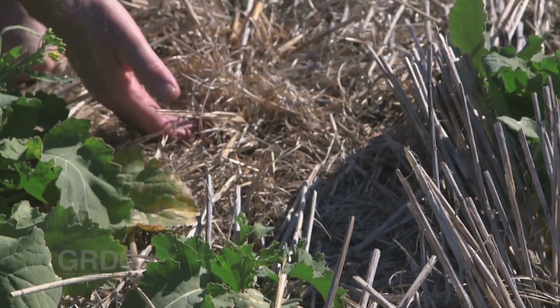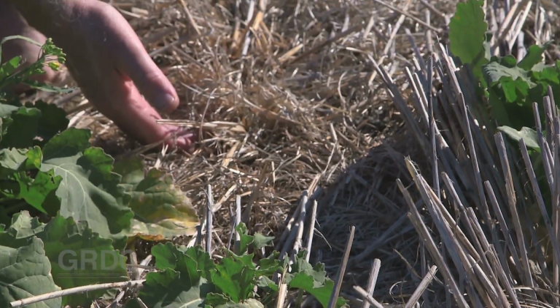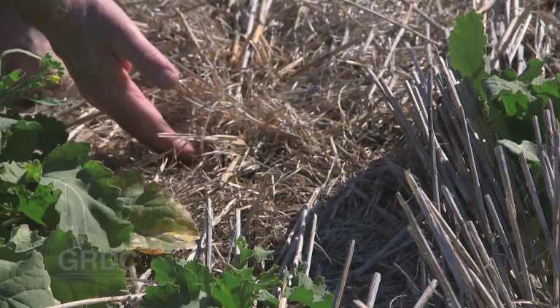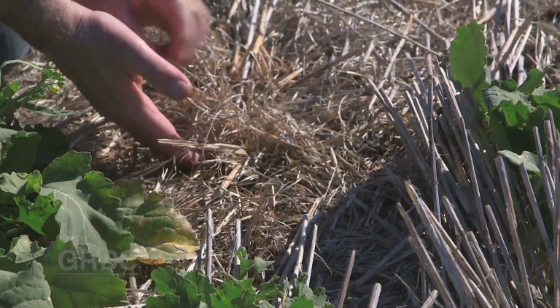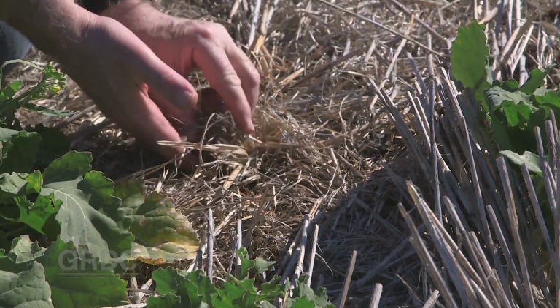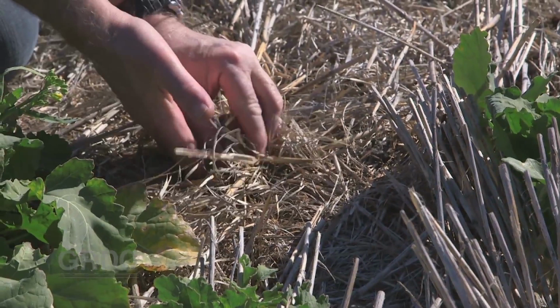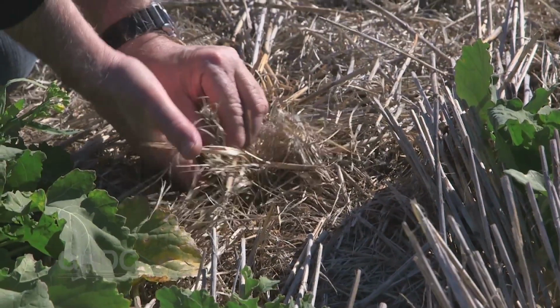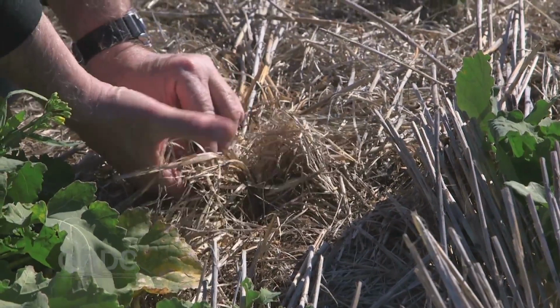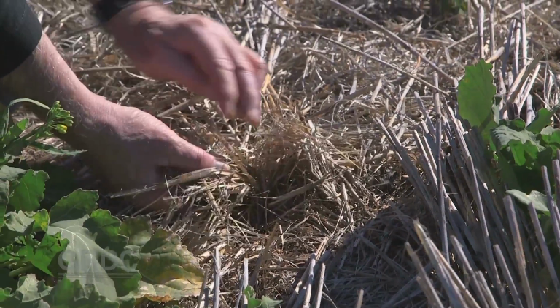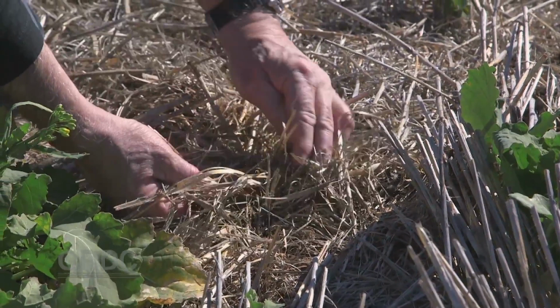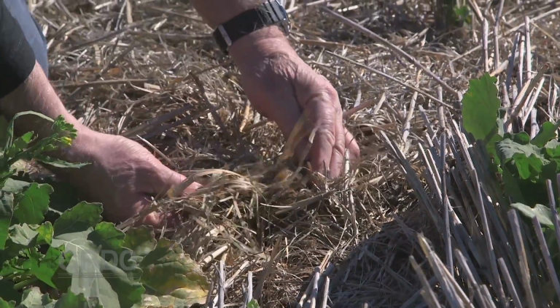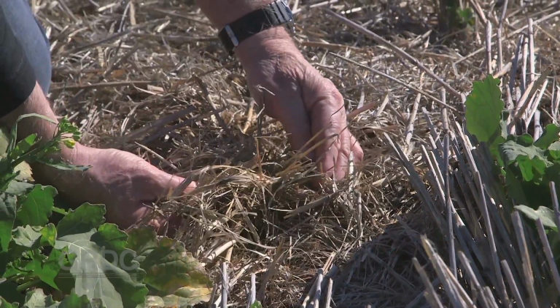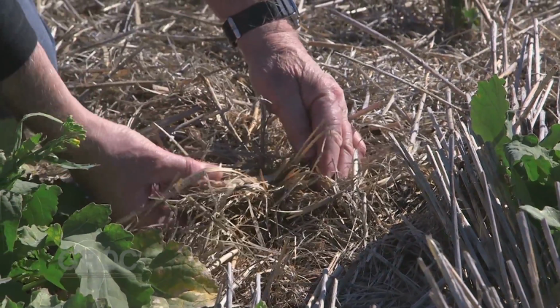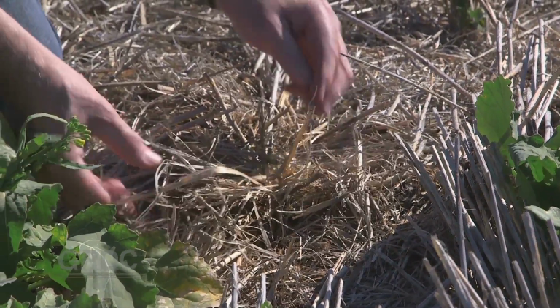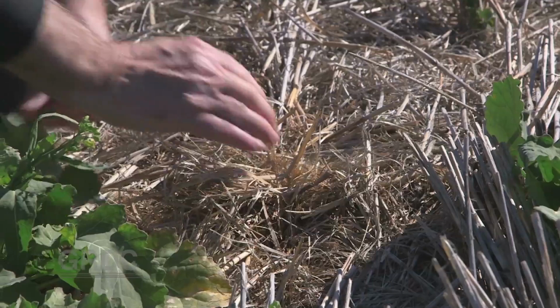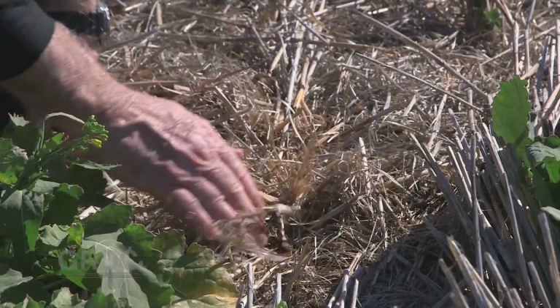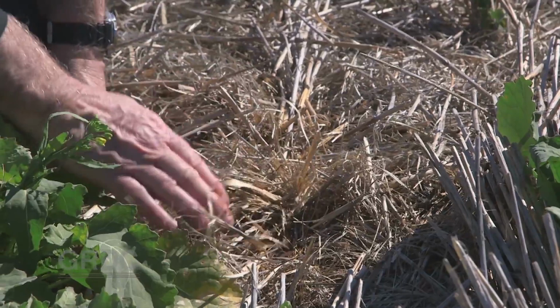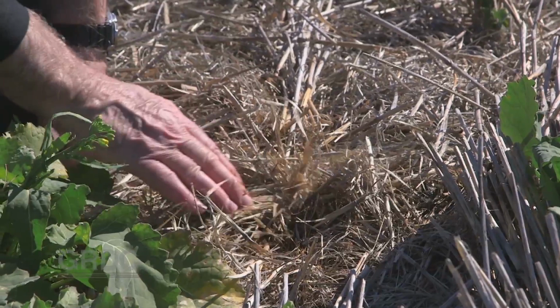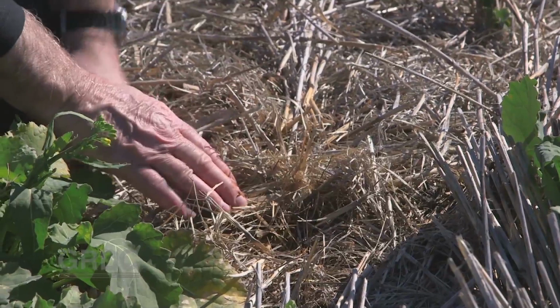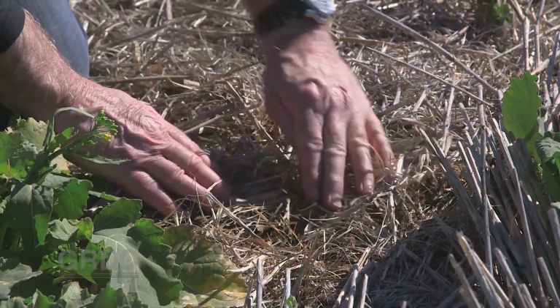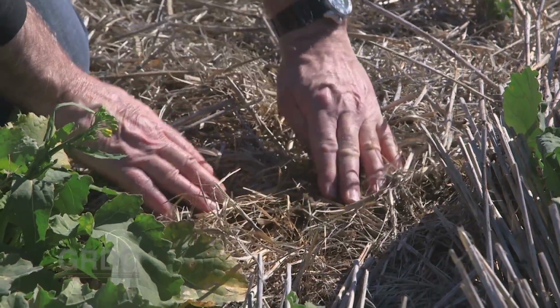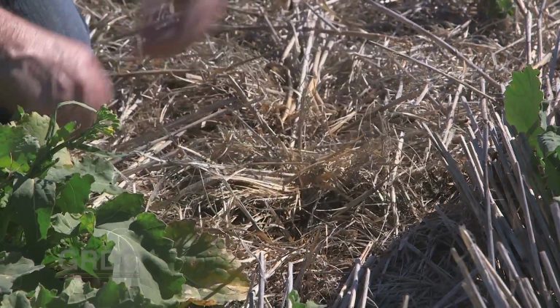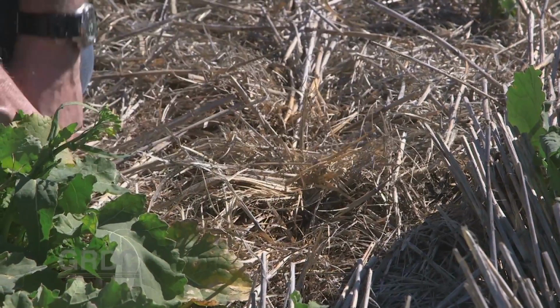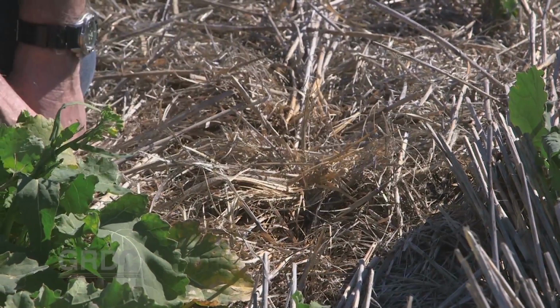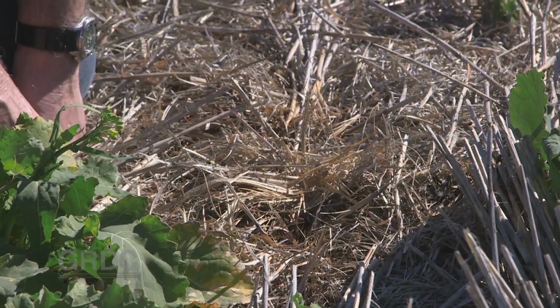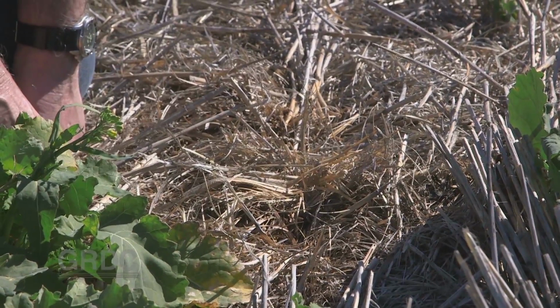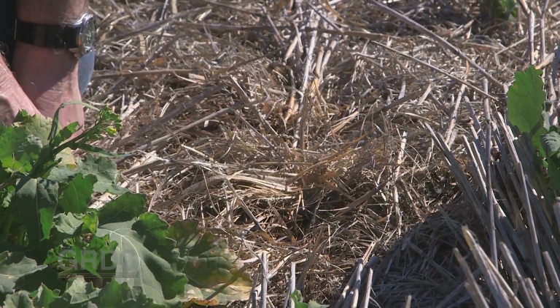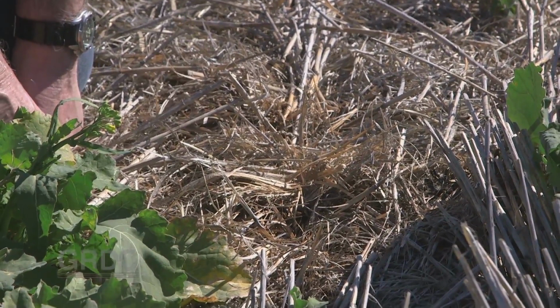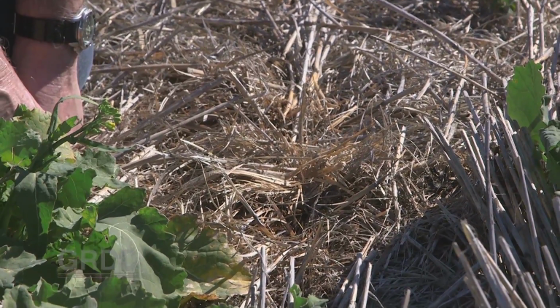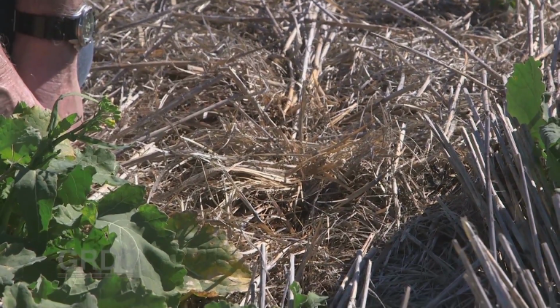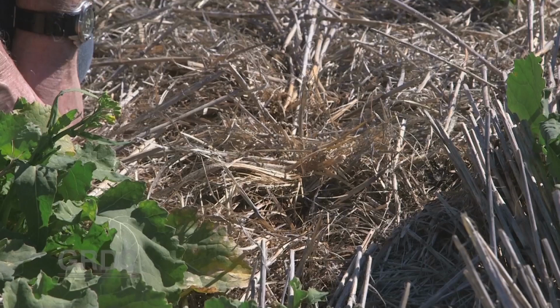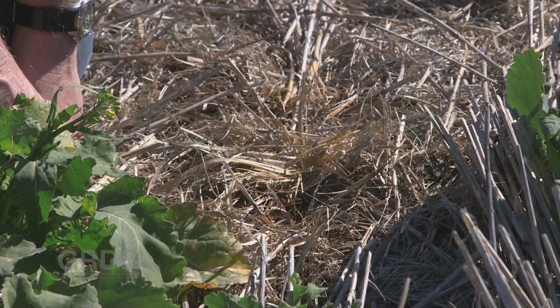The heavy load of chaff, straw and trash resulted in the disc wedging straw into the narrow furrow, creating a barrier between the canola seed and the soil — what's known as hairpinning.